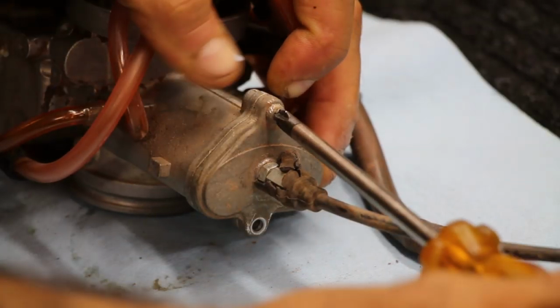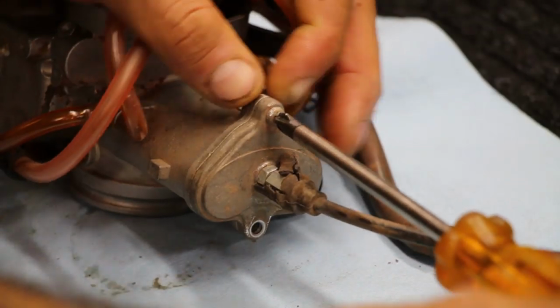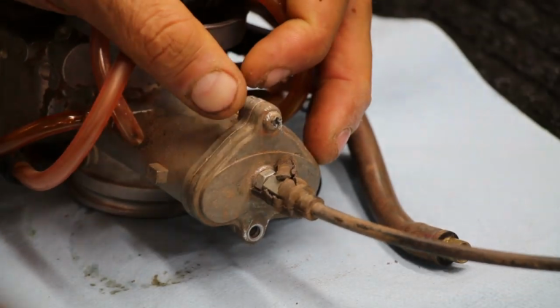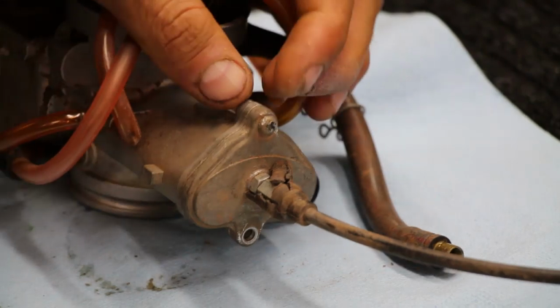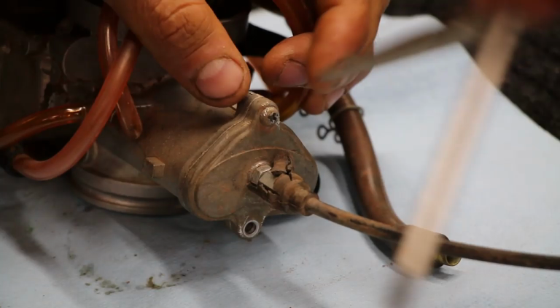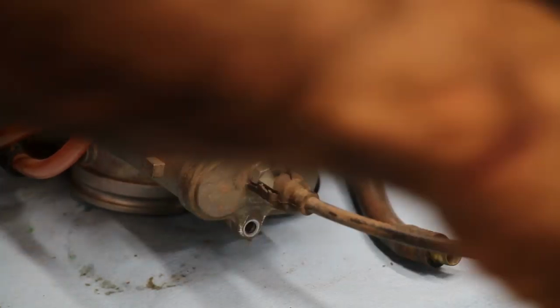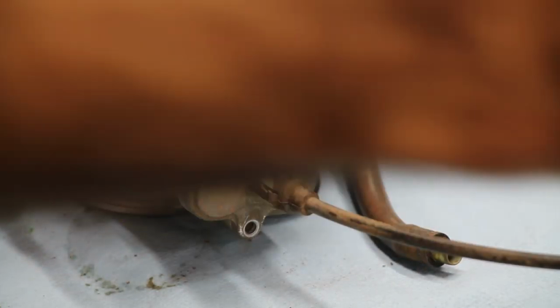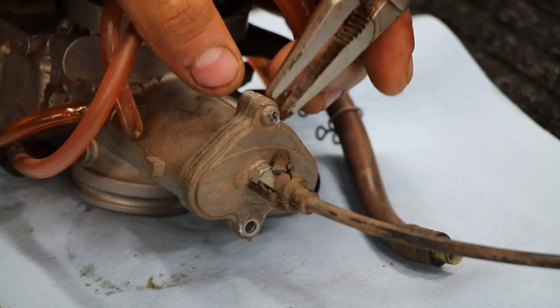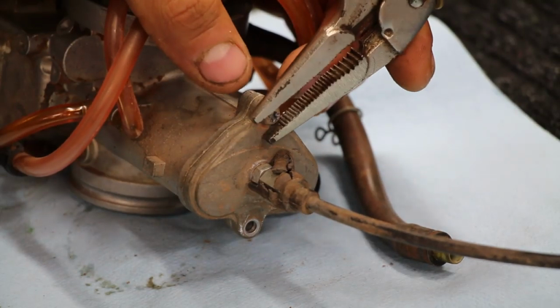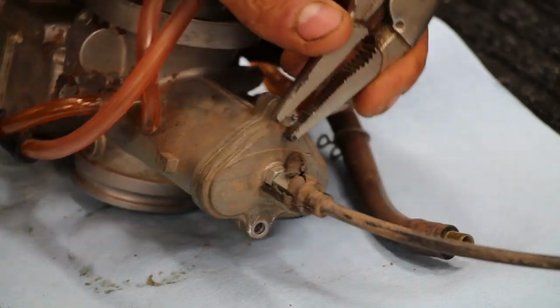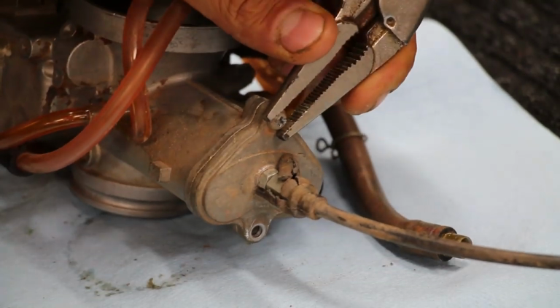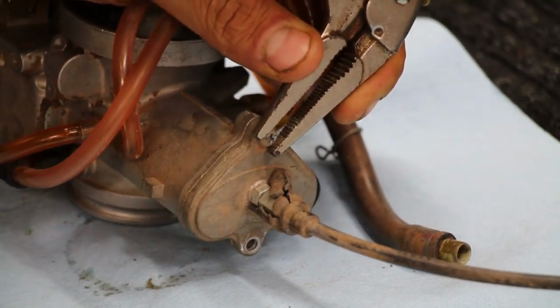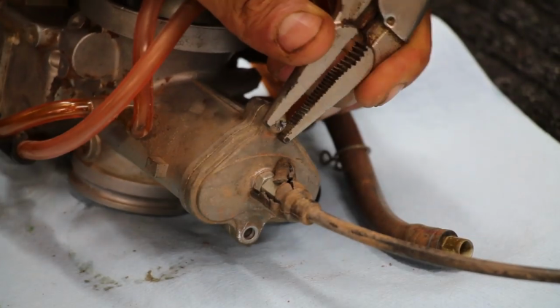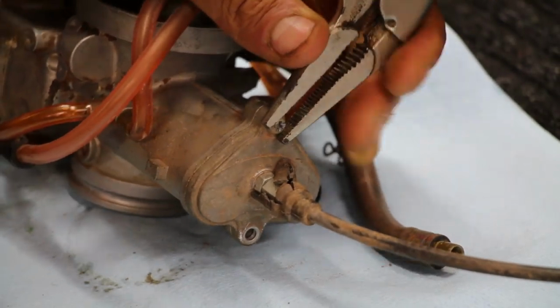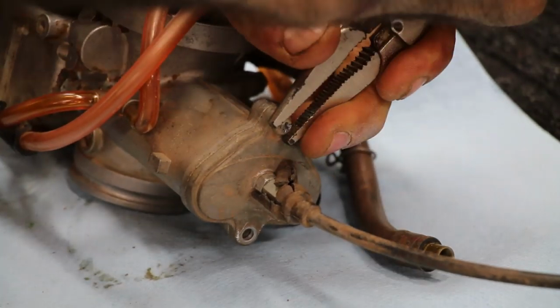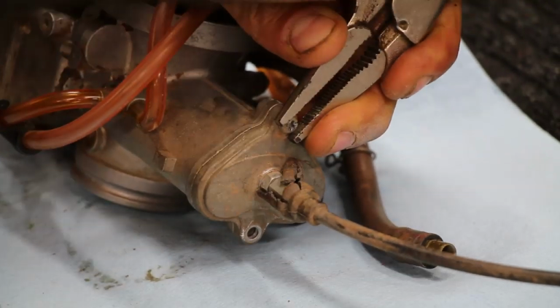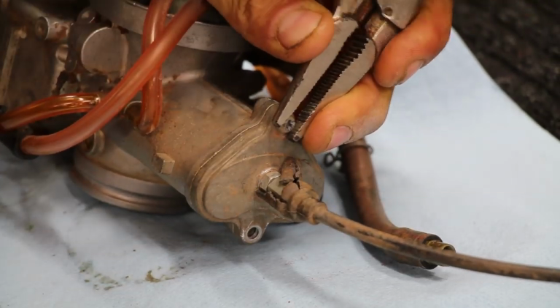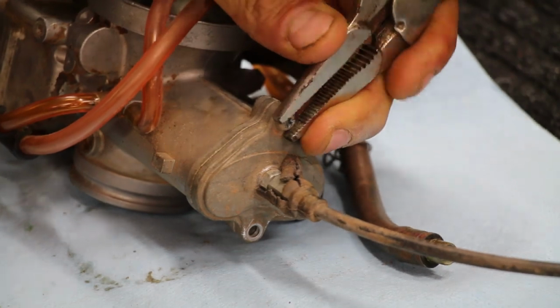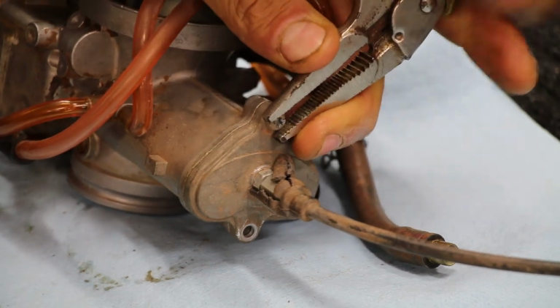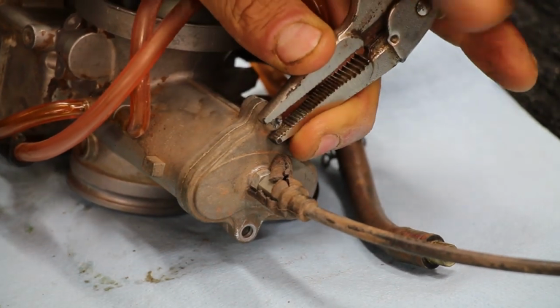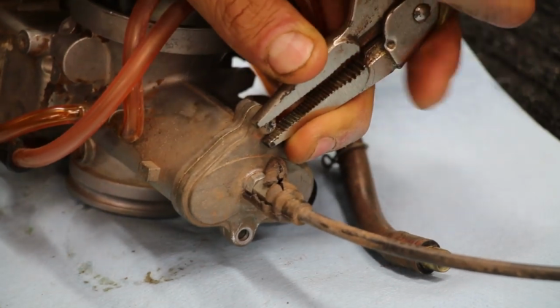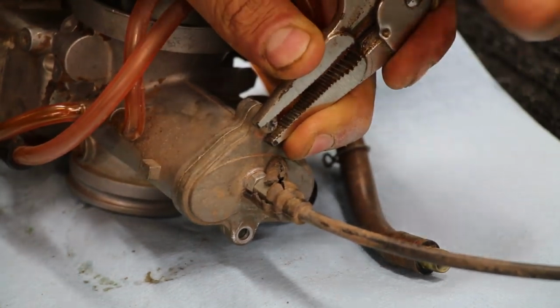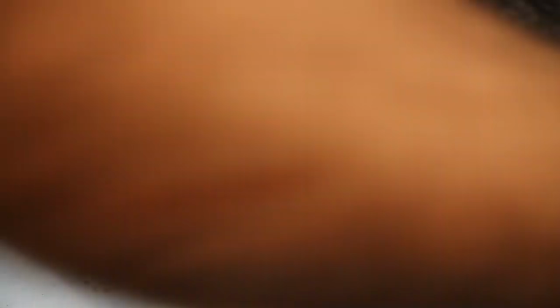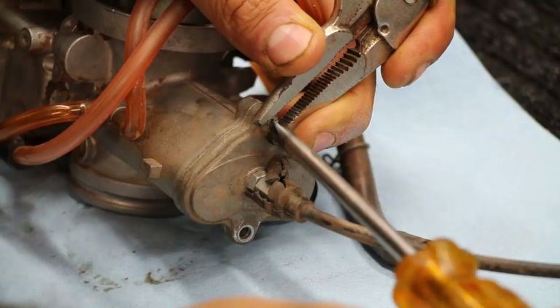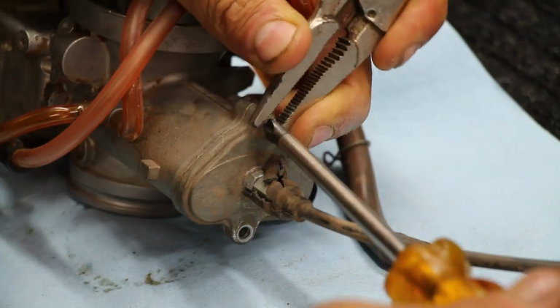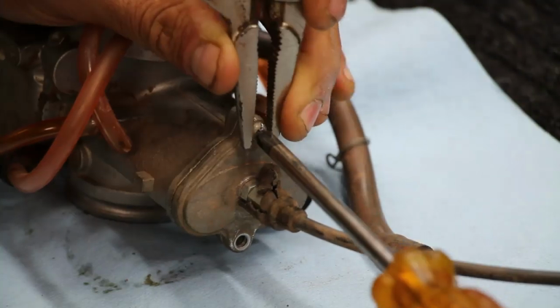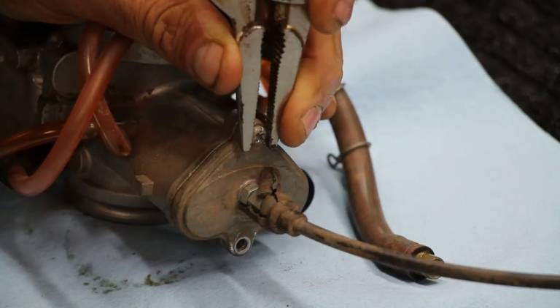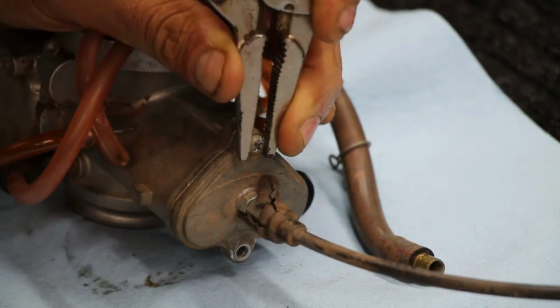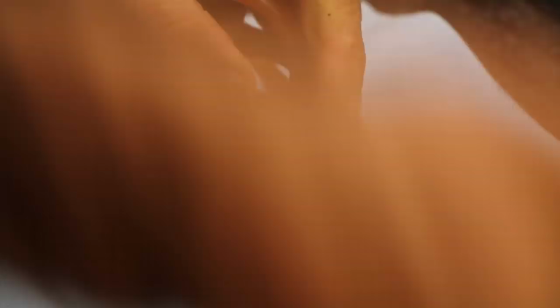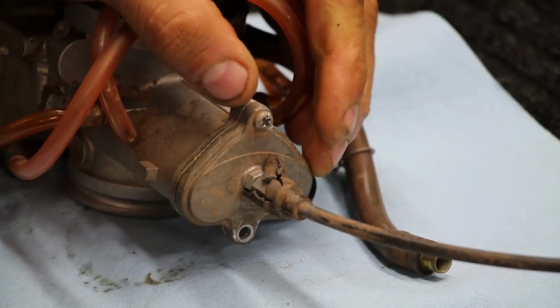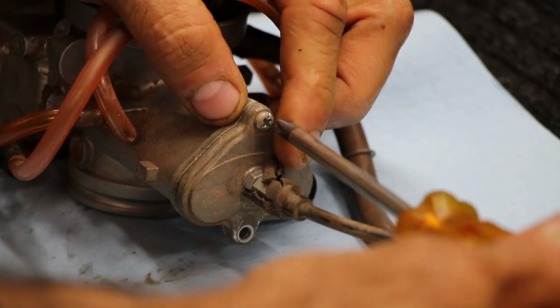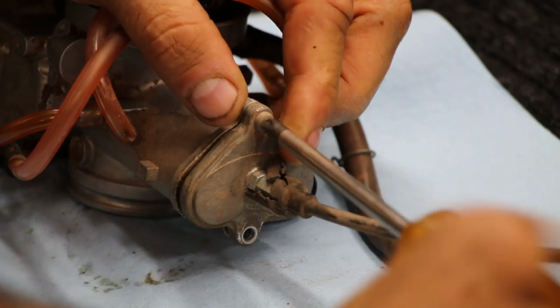Do not struggle on these. Work smart, not hard. These bolts on the carburetor are soft and they're easily strippable. So go ahead and use this method or something like it to avoid stripping out these bolts.